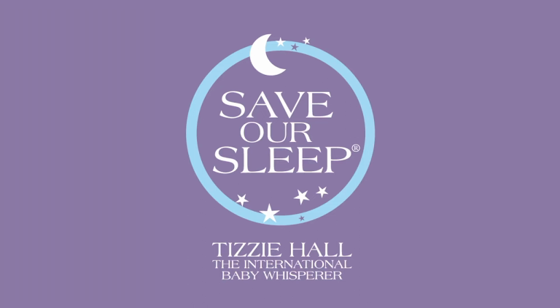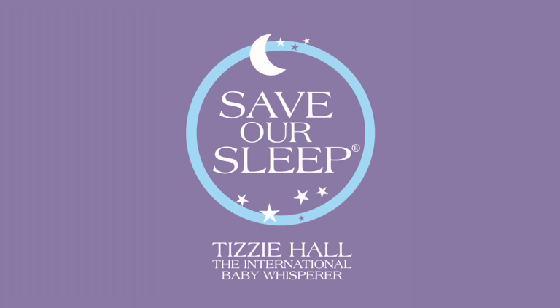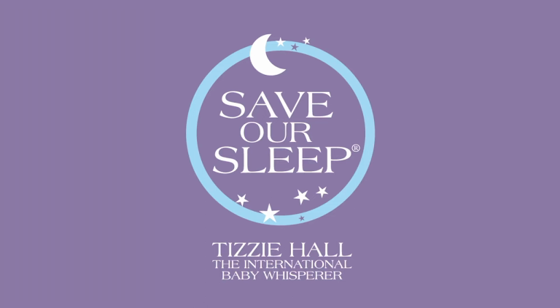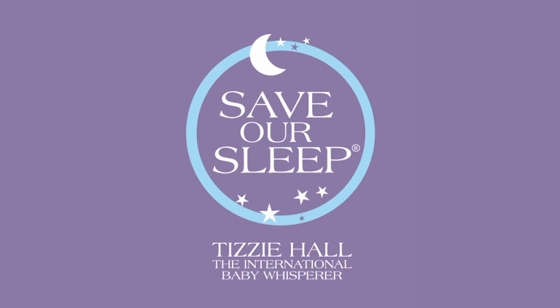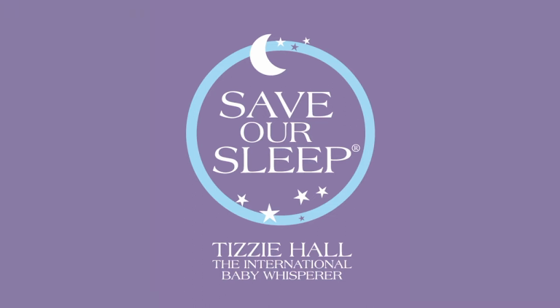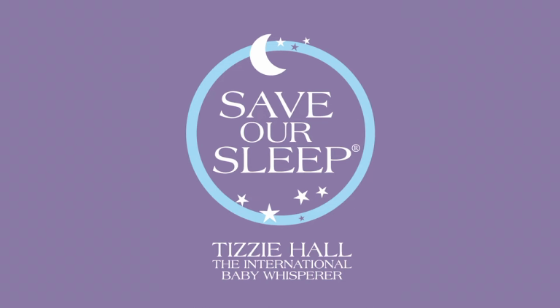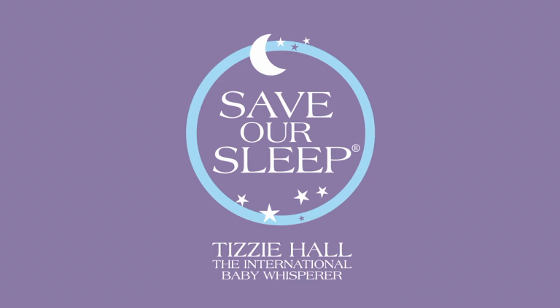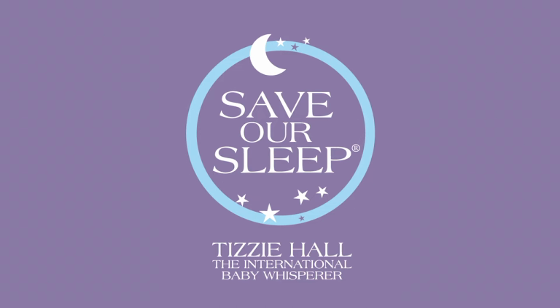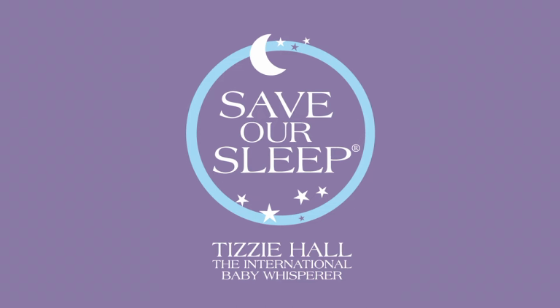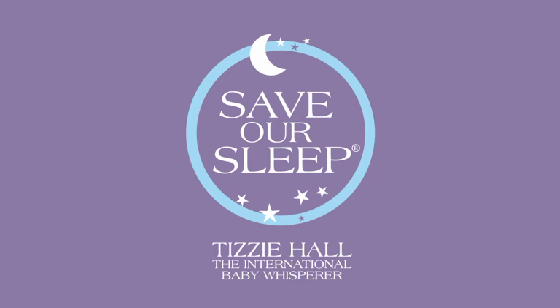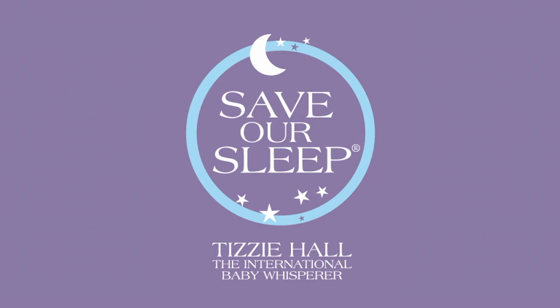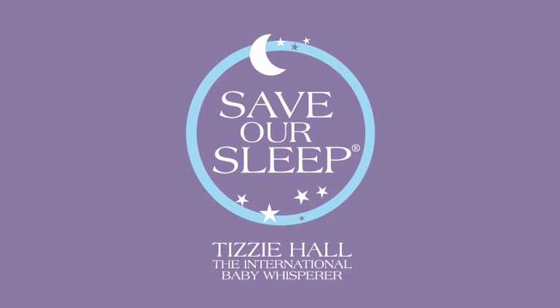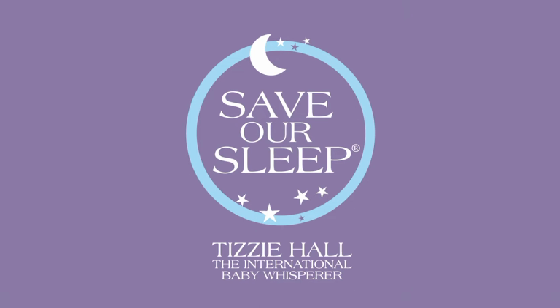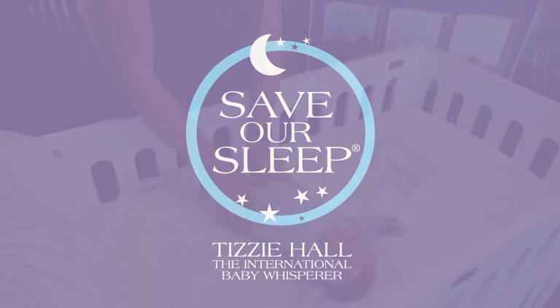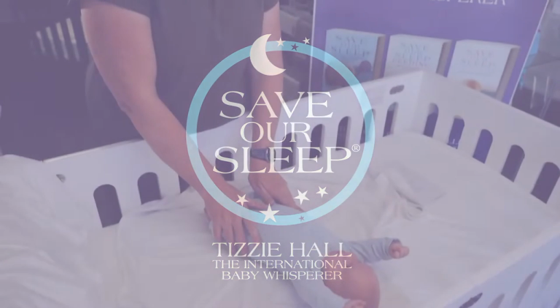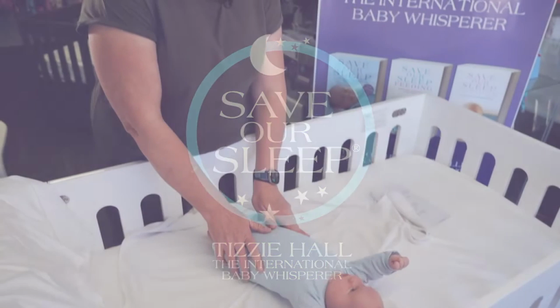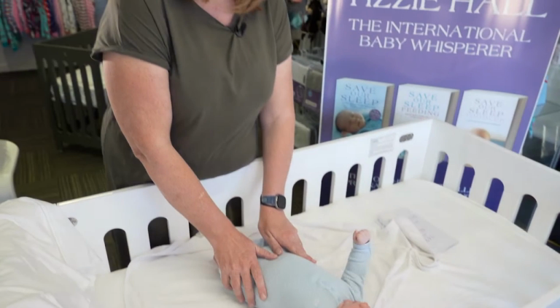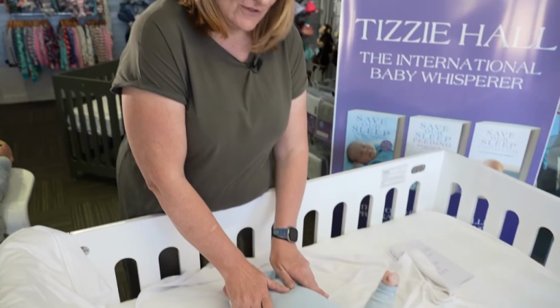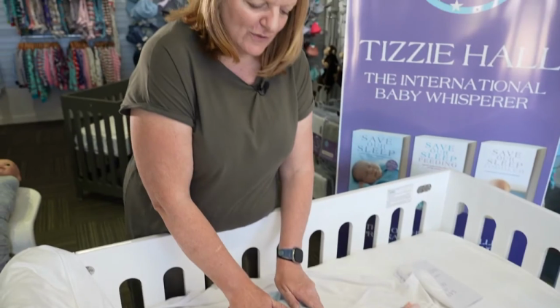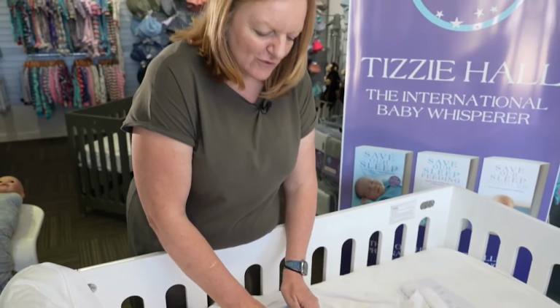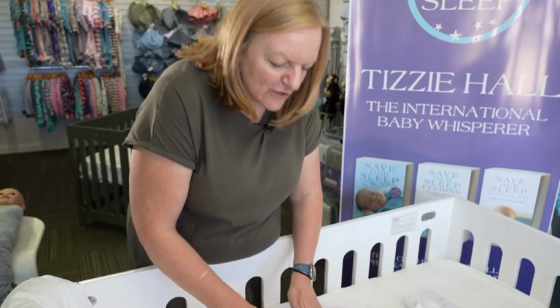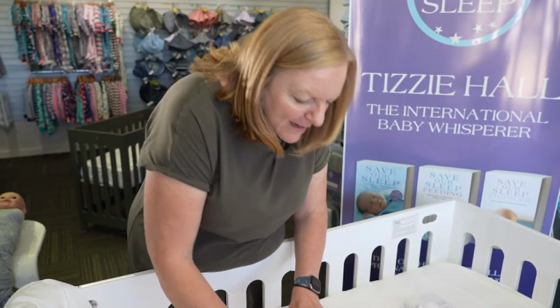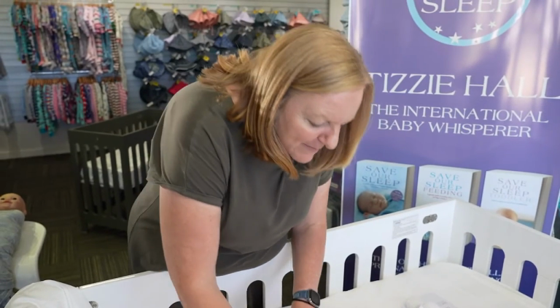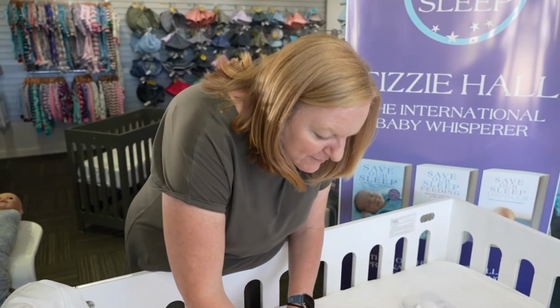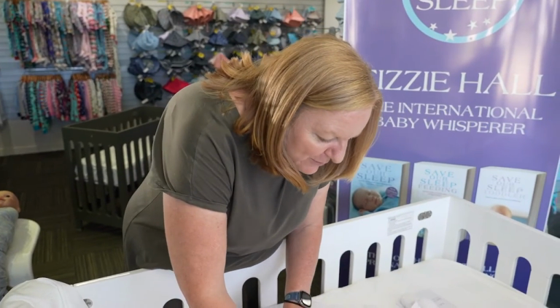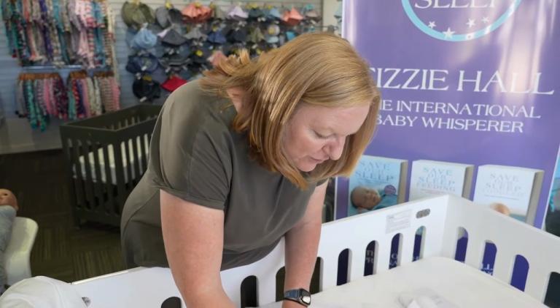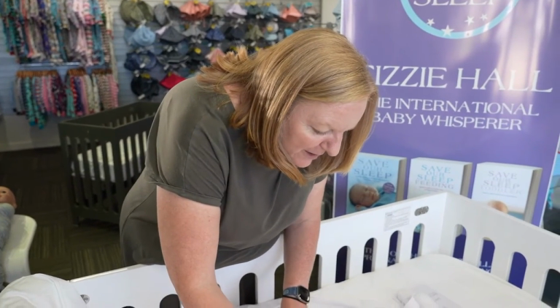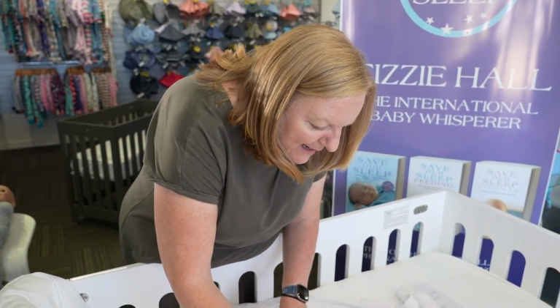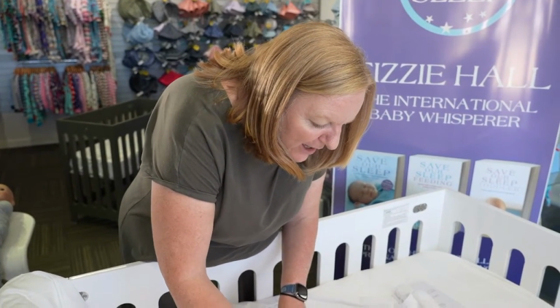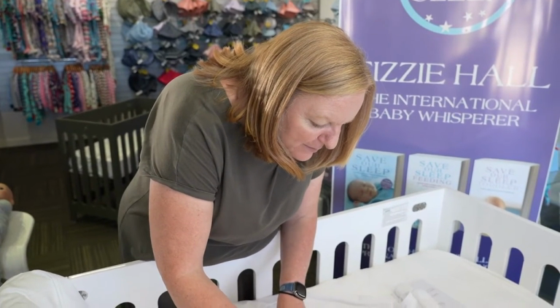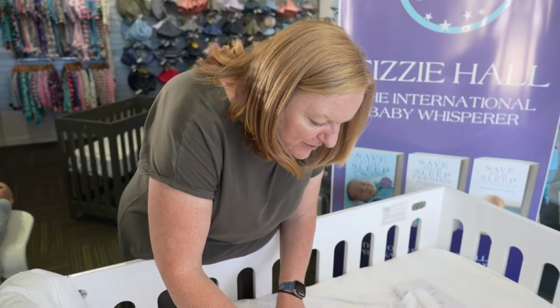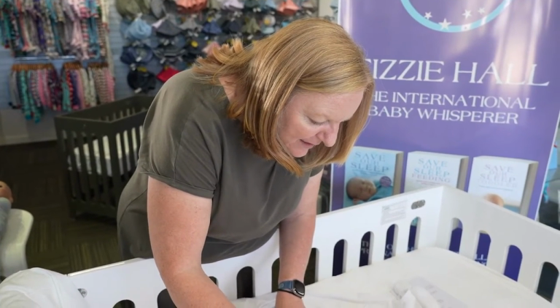This is little Mac. Mac is five weeks old and he's just doing the stretch. We're about to wrap you up and show mummy how I would put you to sleep.